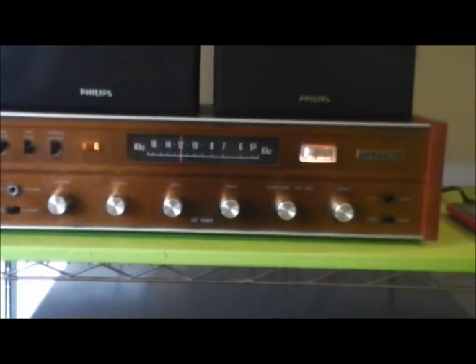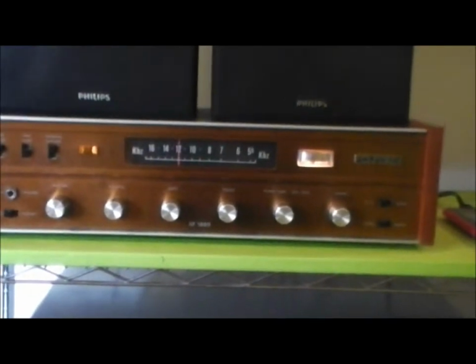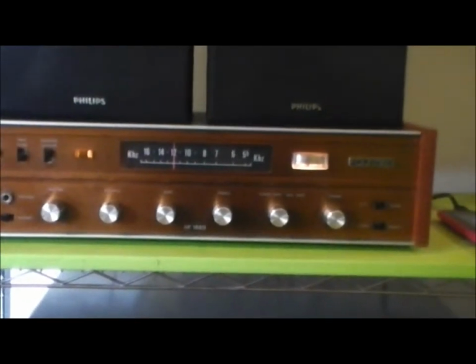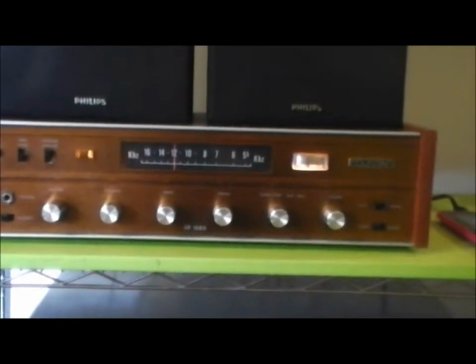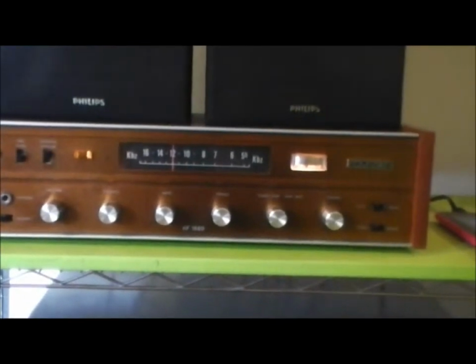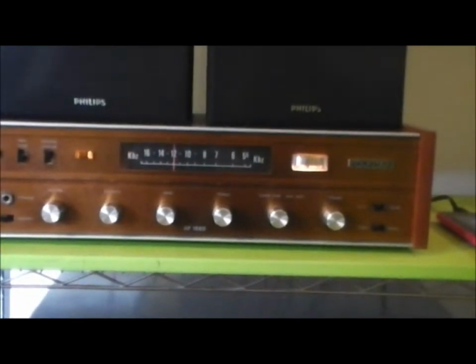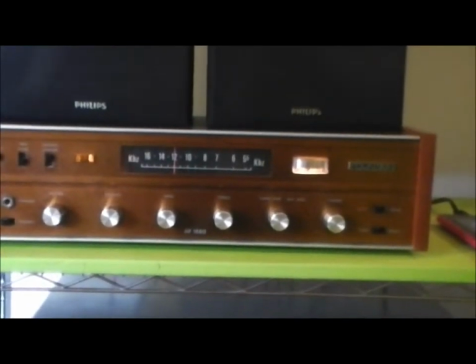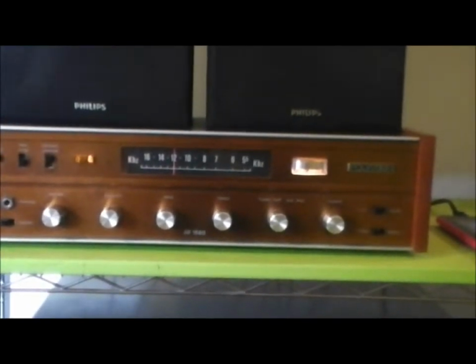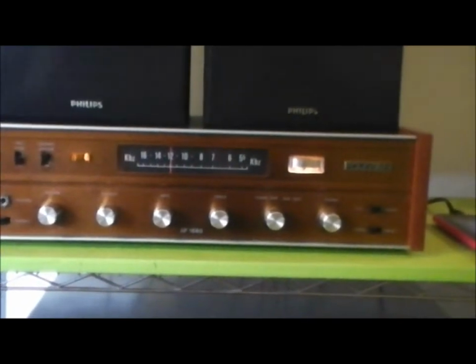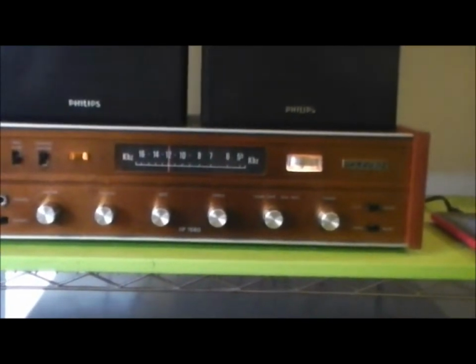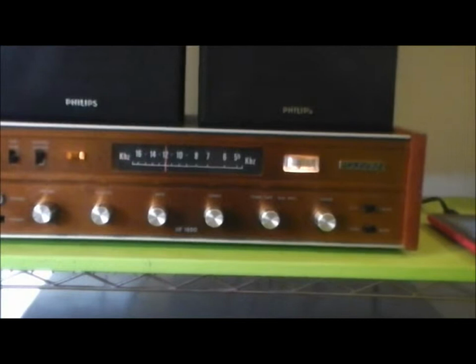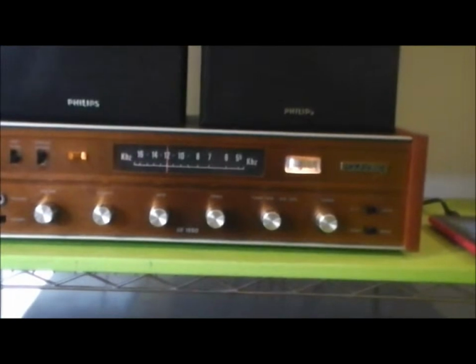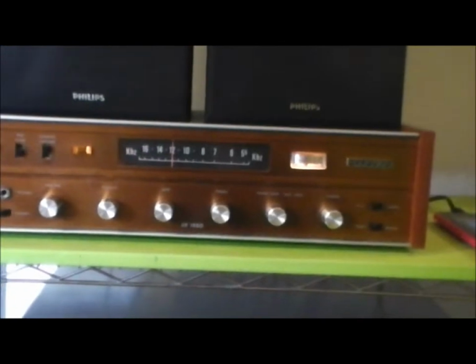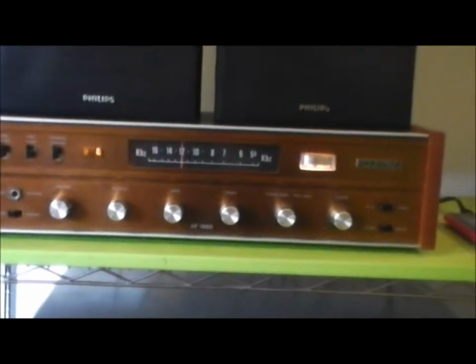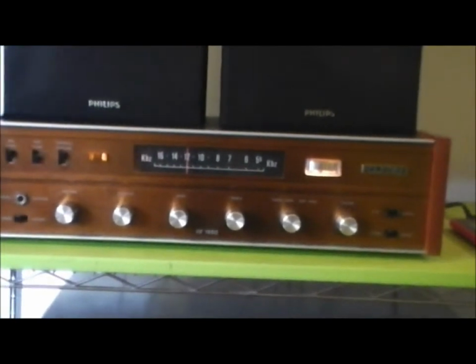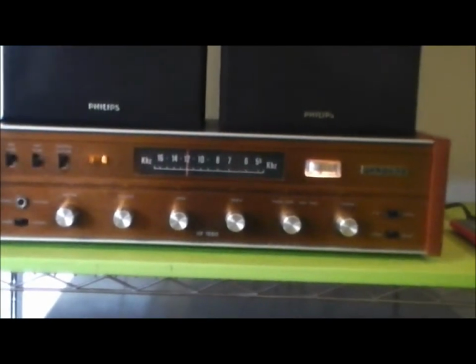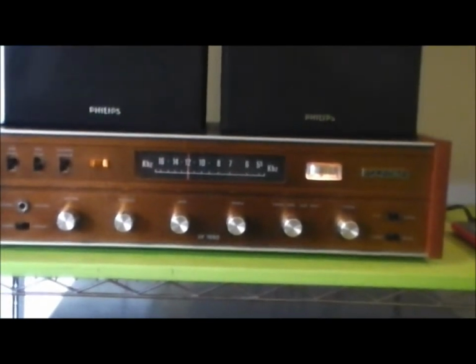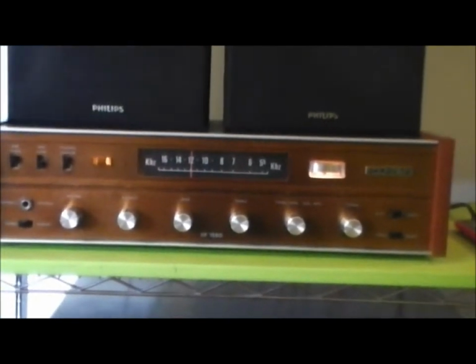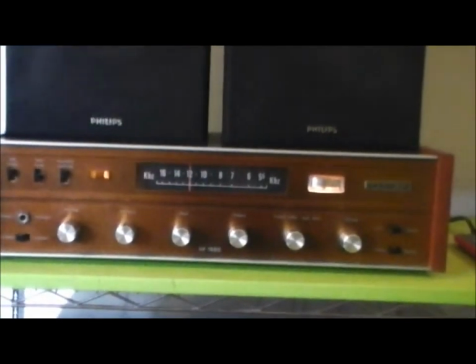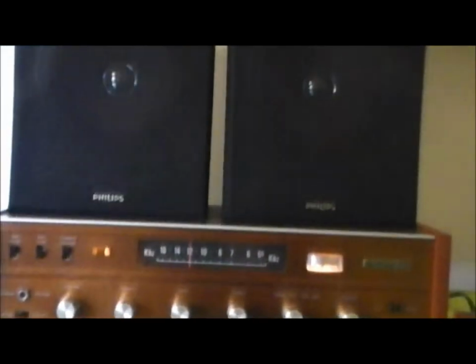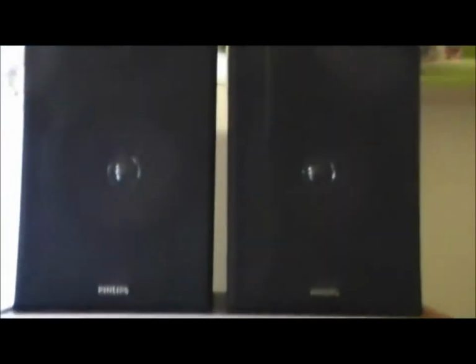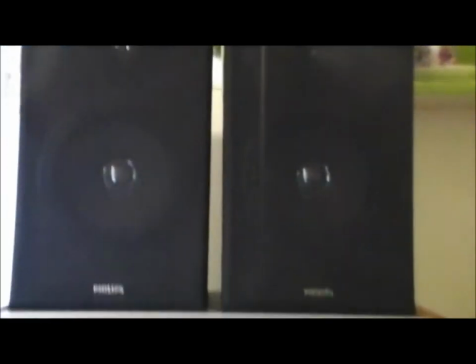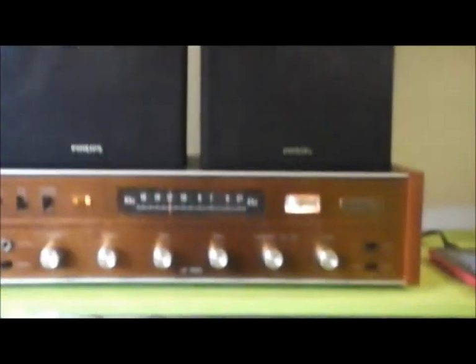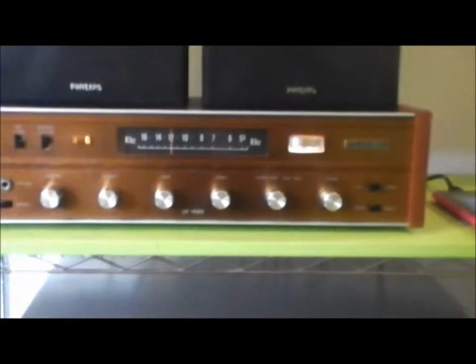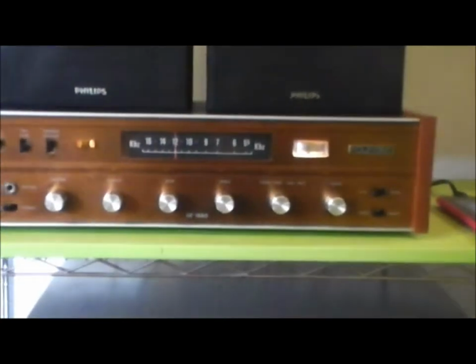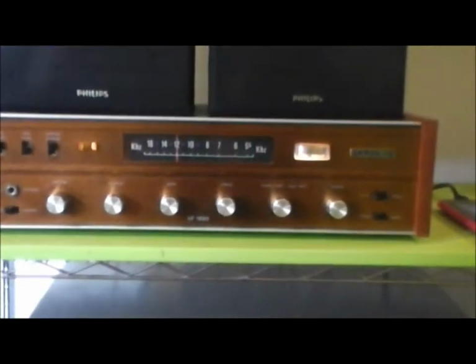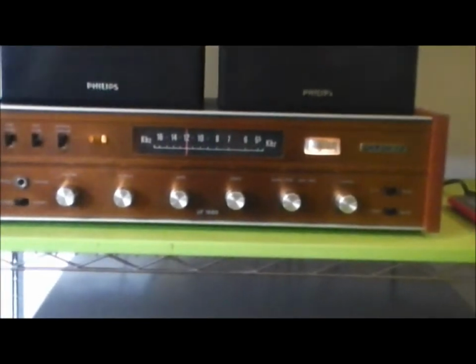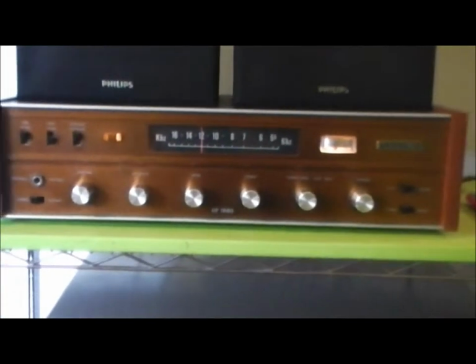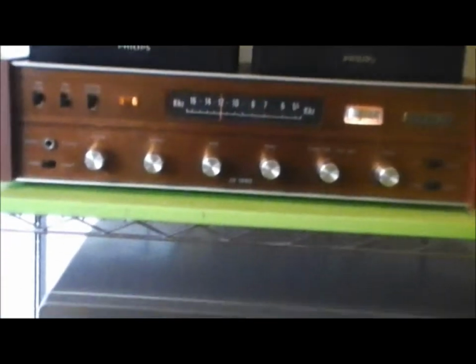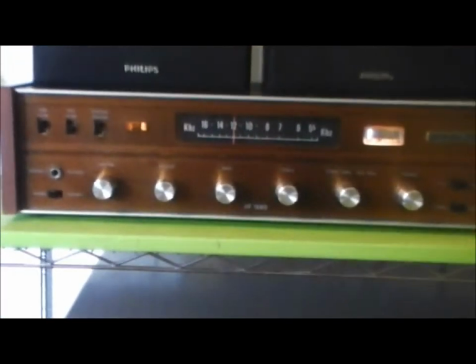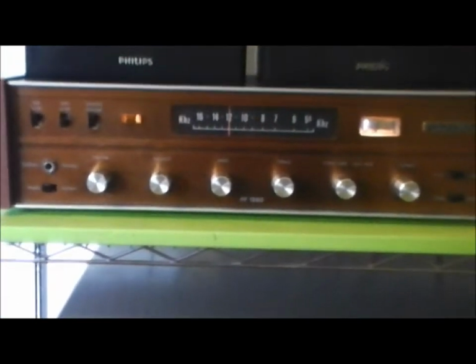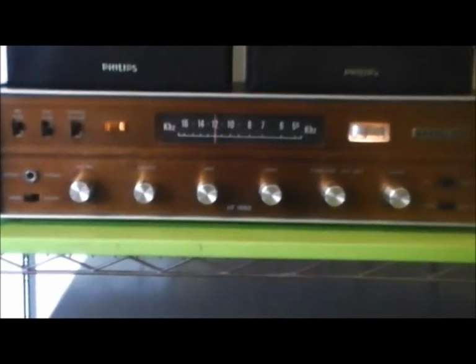And I managed to get an adapter for the back, which is five-pinned in. This thing's really loud, man. Those little bookshelf speakers are only like 15 watts each, but that's what I do for here.